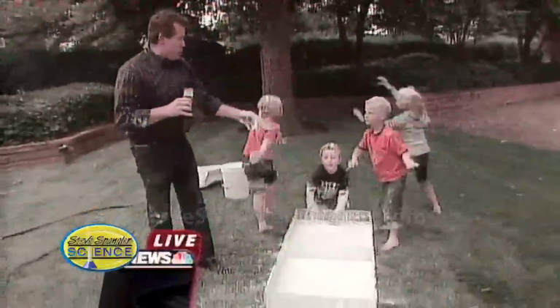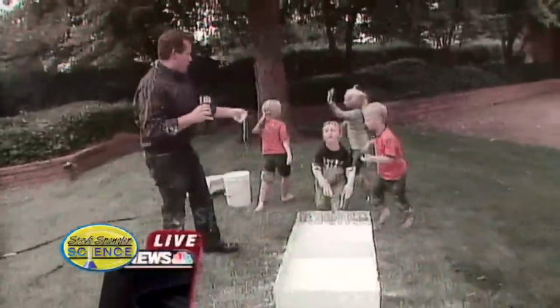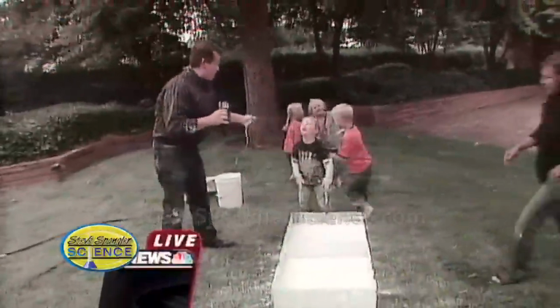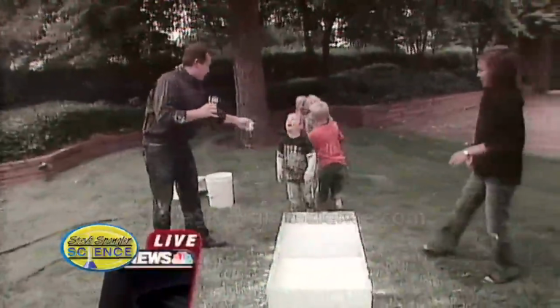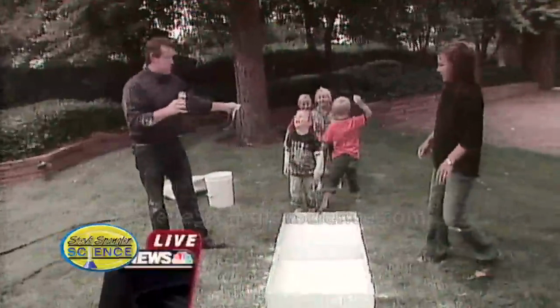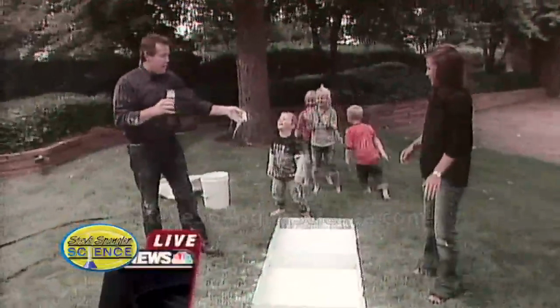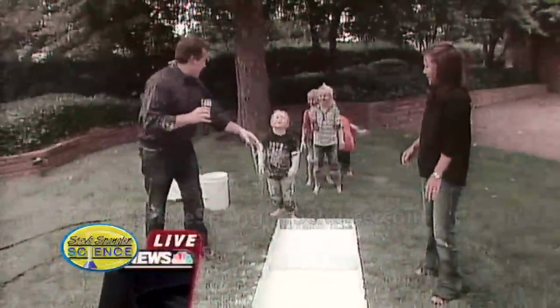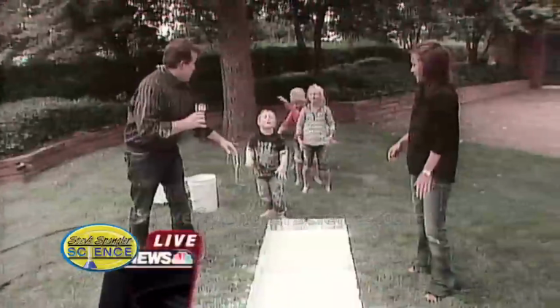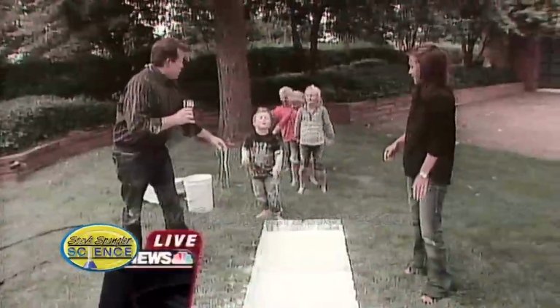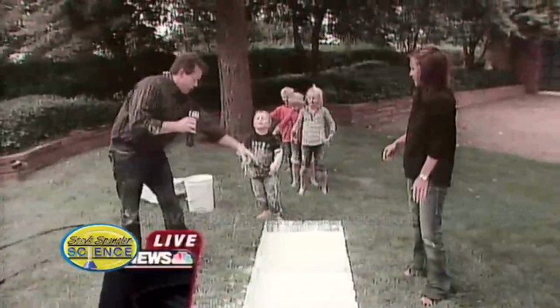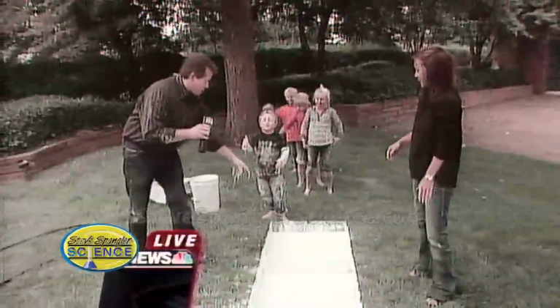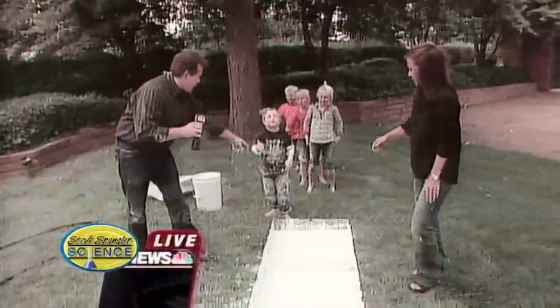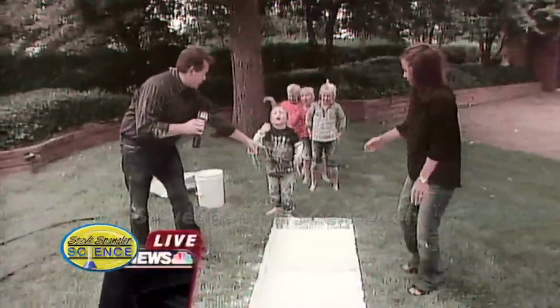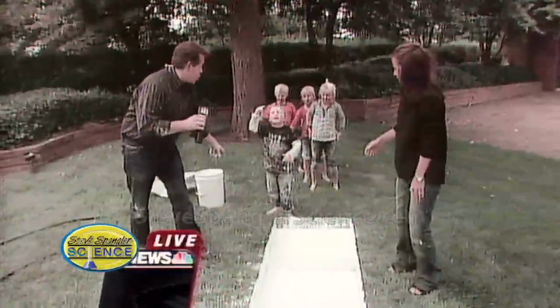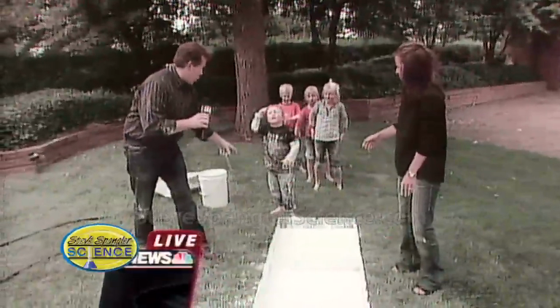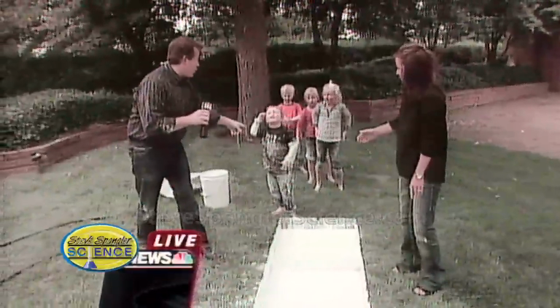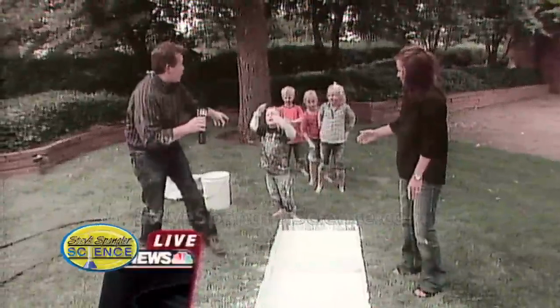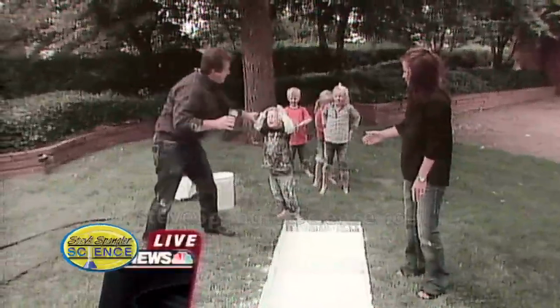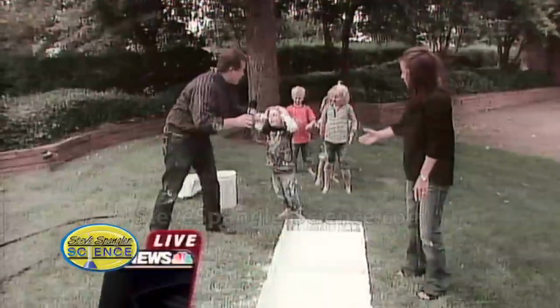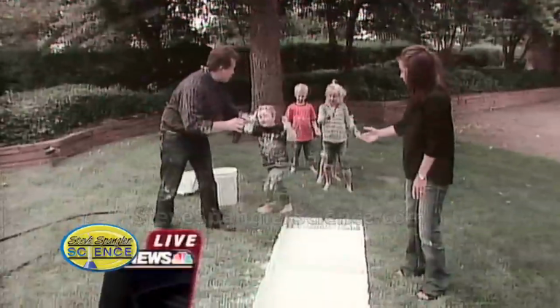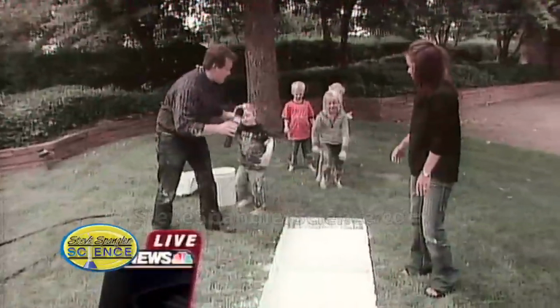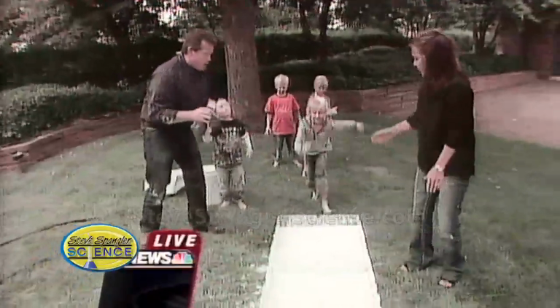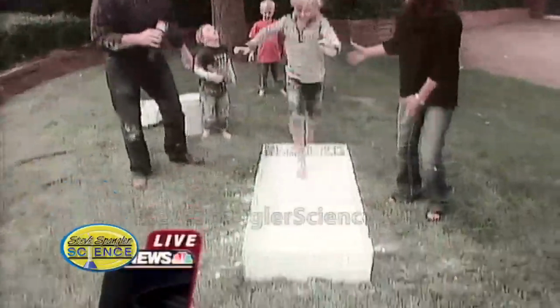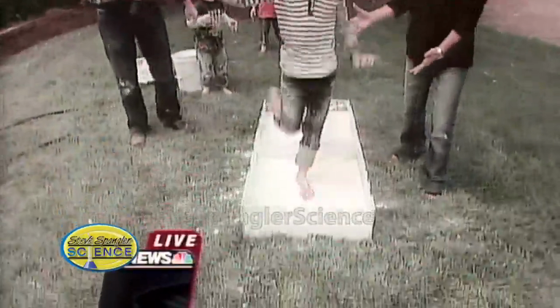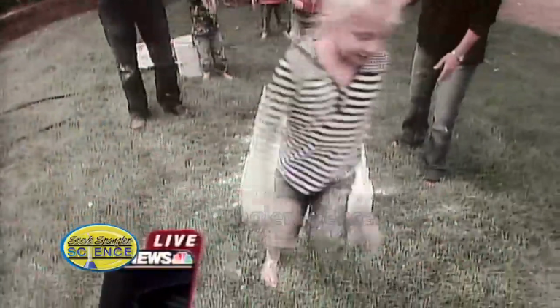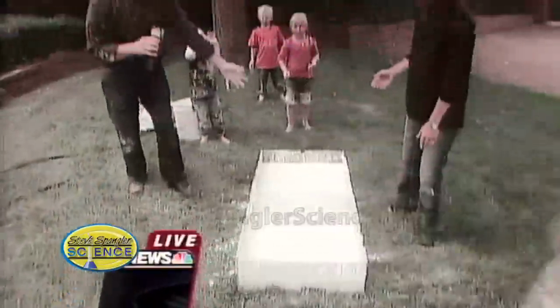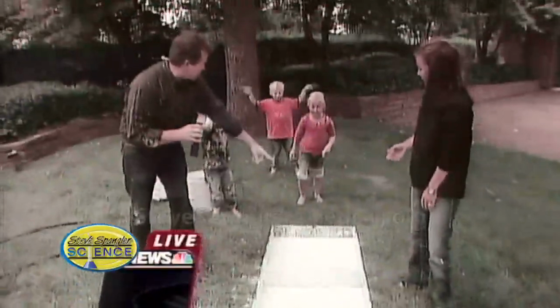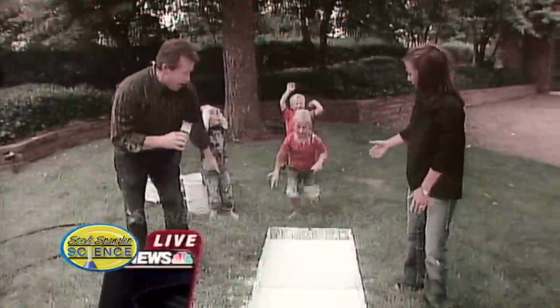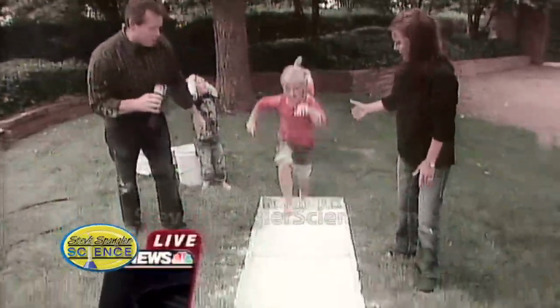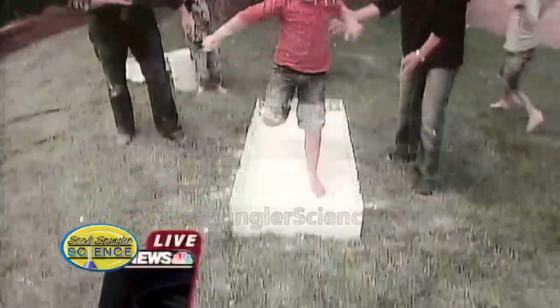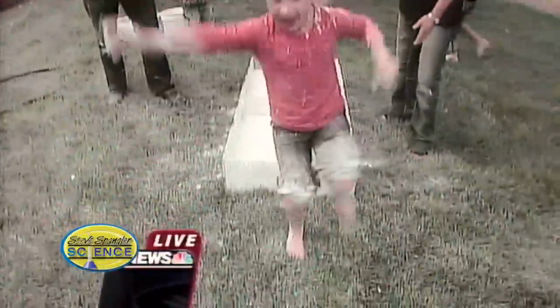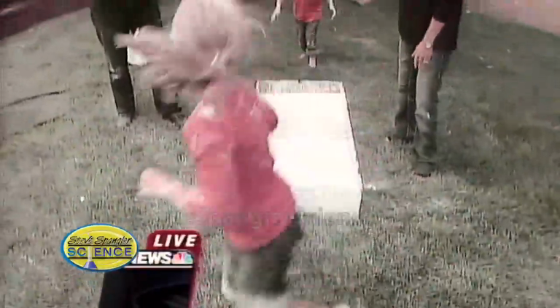We're going to do our run first. Mom is here — she may go down first. Ready, McKenna? You go first for me. Go! So watch what happens when she runs across. Just the pressure allows her to be able to walk on the surface of the water.